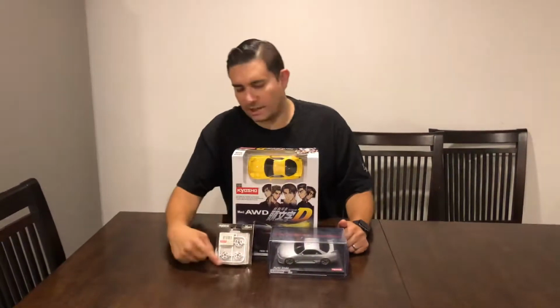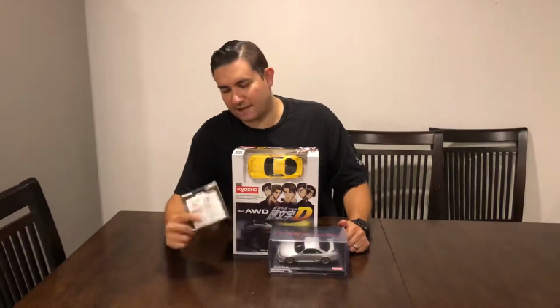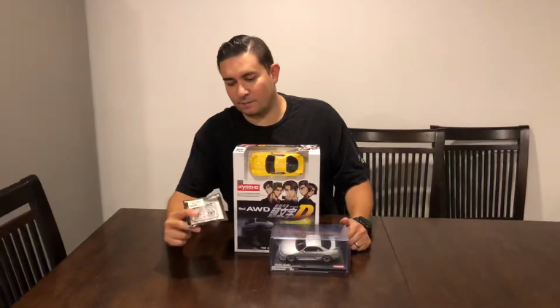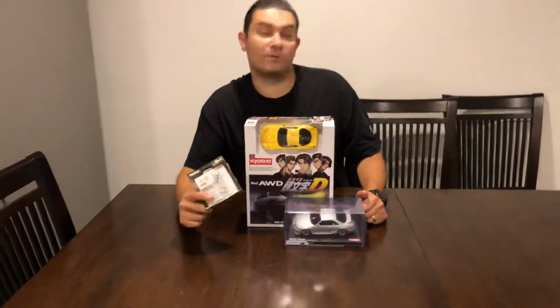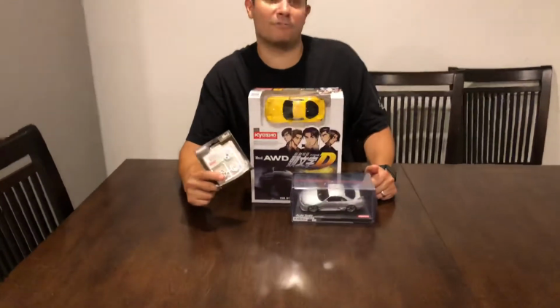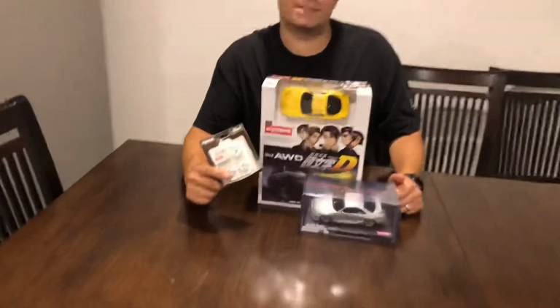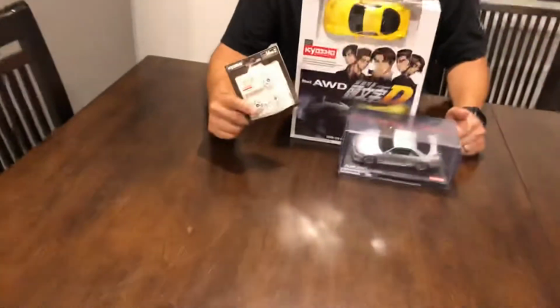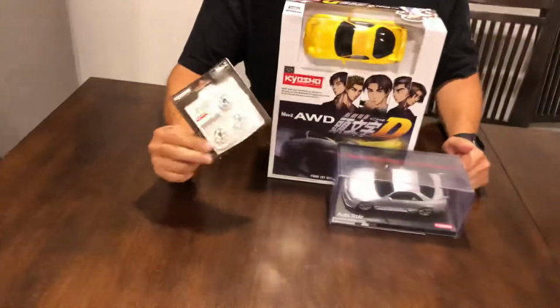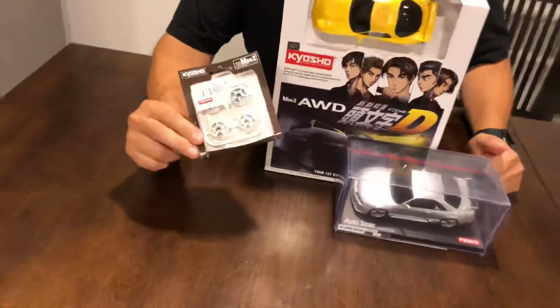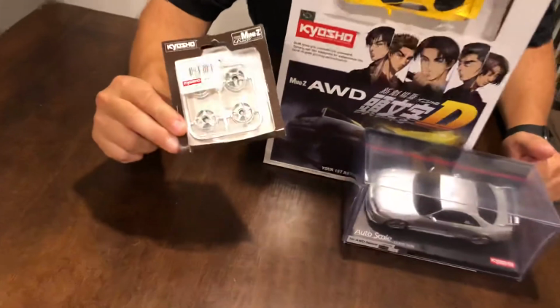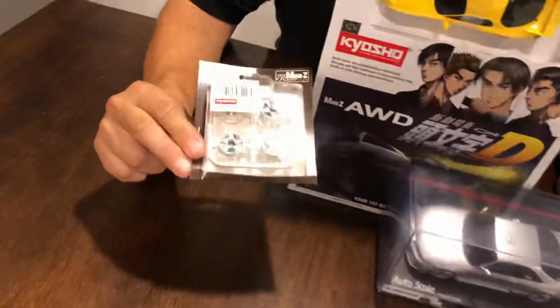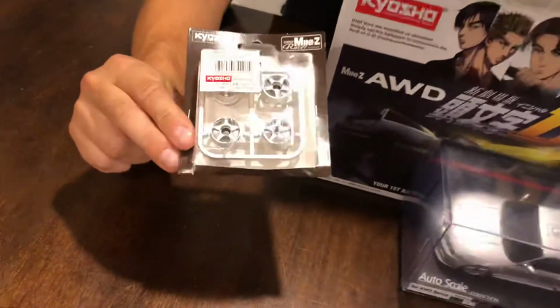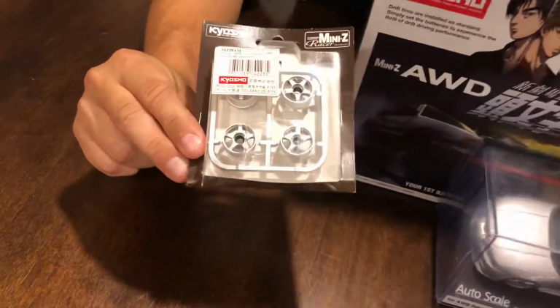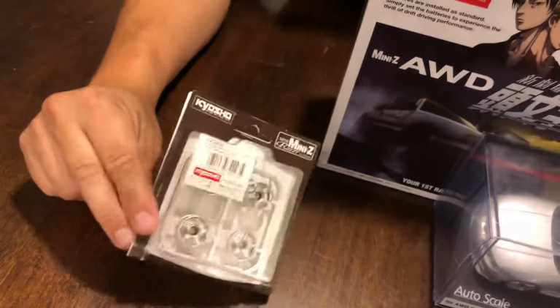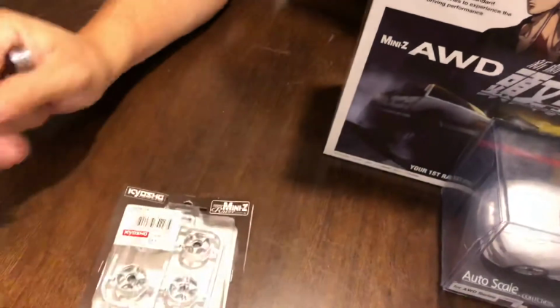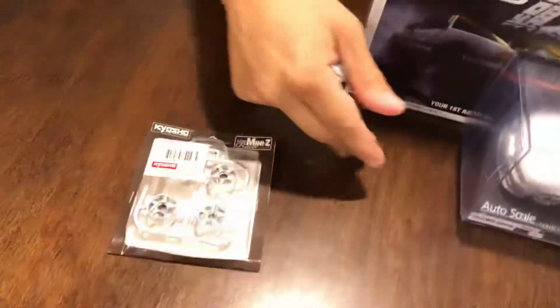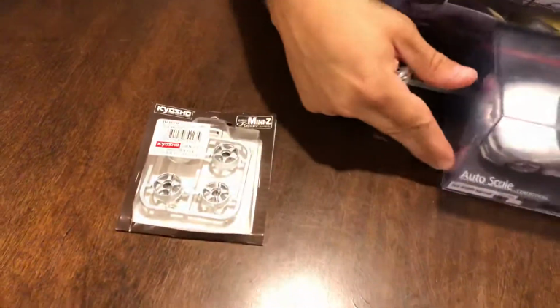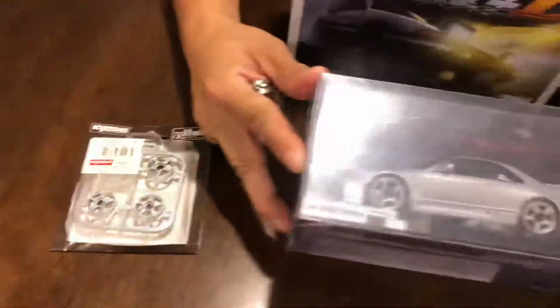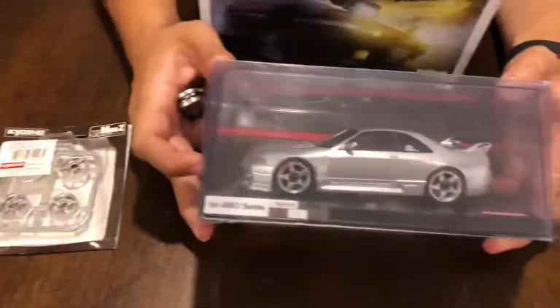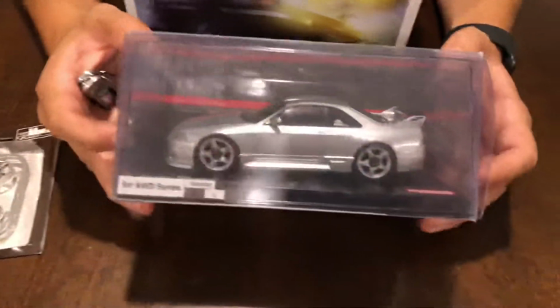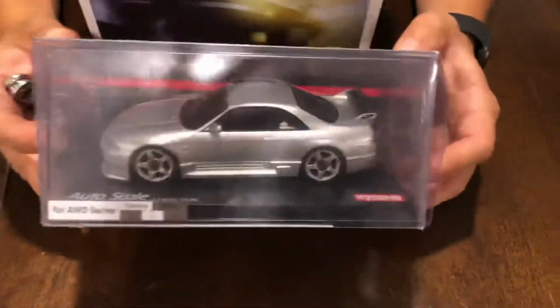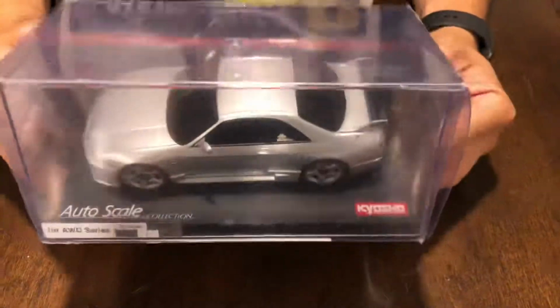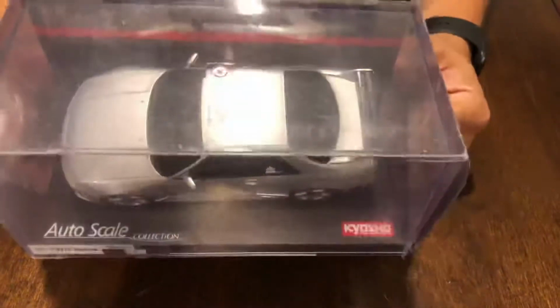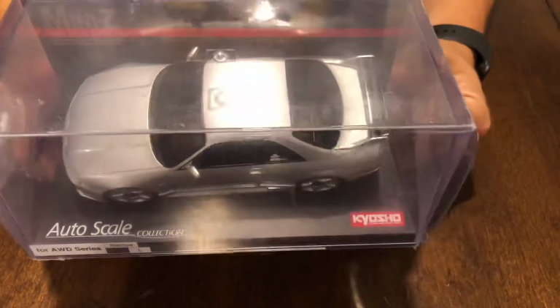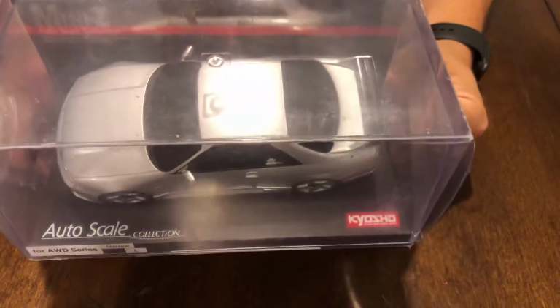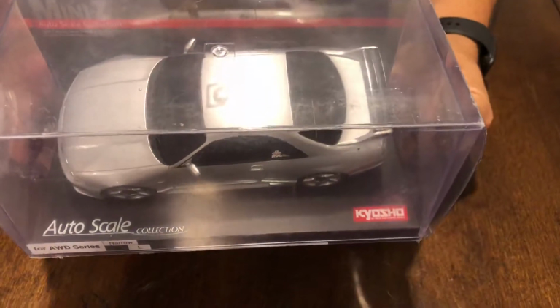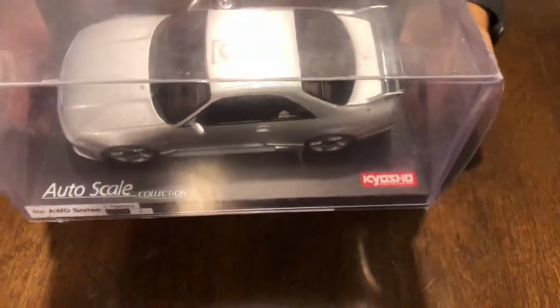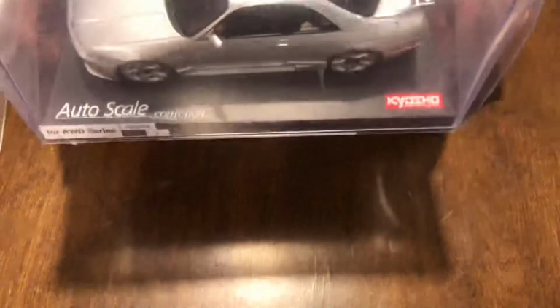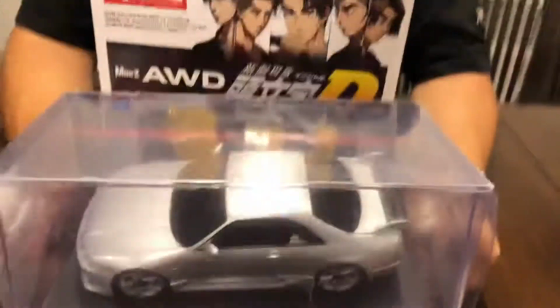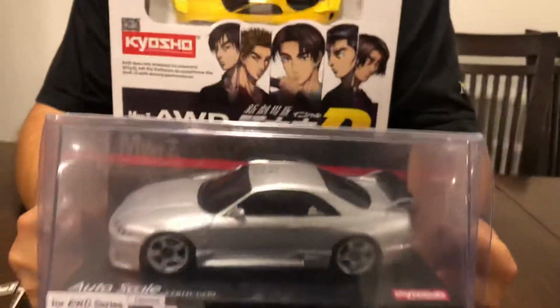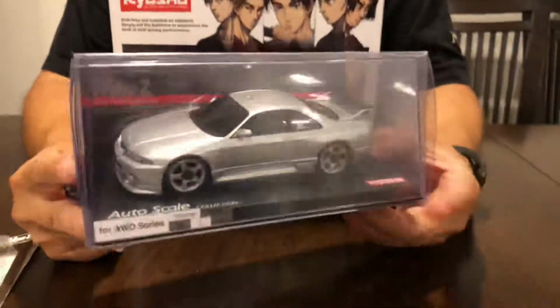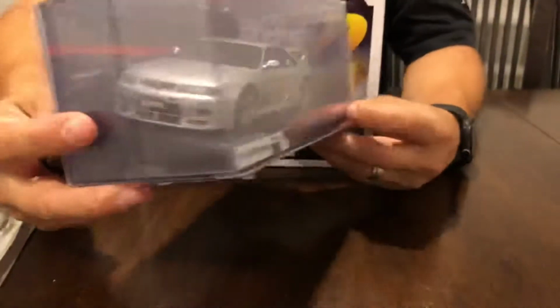We actually have some rear-wheel-drive rims here. Supposedly a Corvette's coming soon — we'll see. Then we also have the Autoscale Skyline GTR R33 the Nismo Edition.